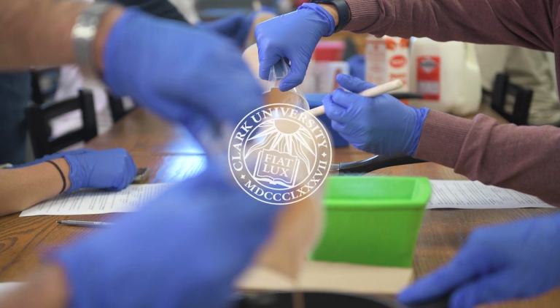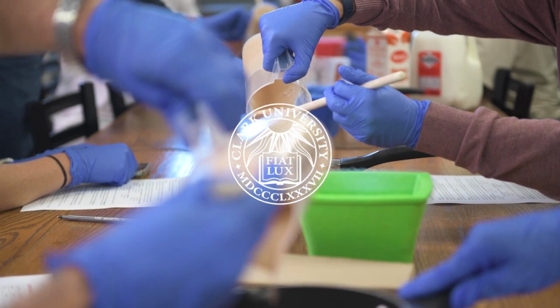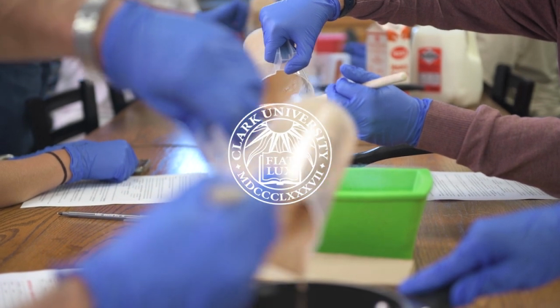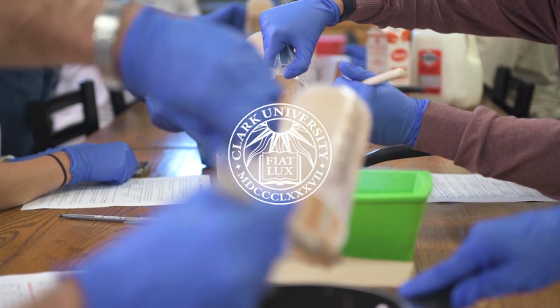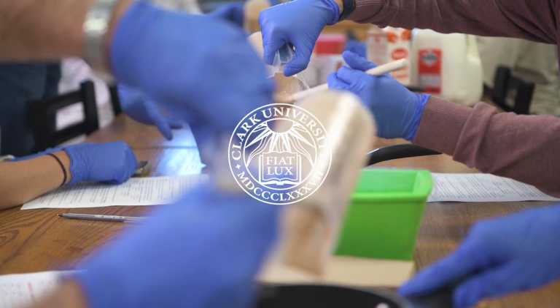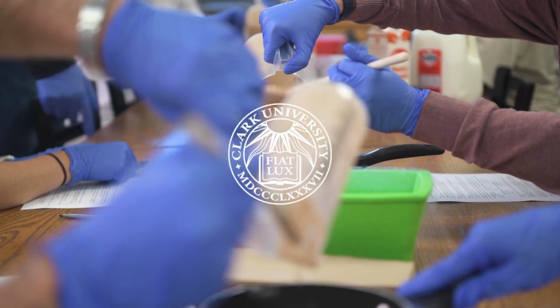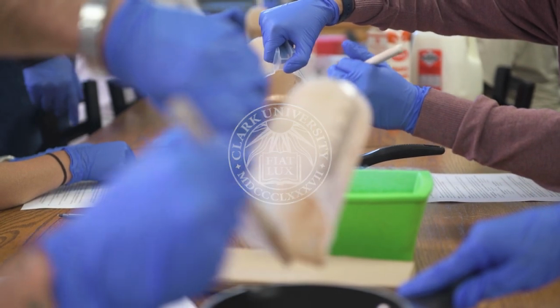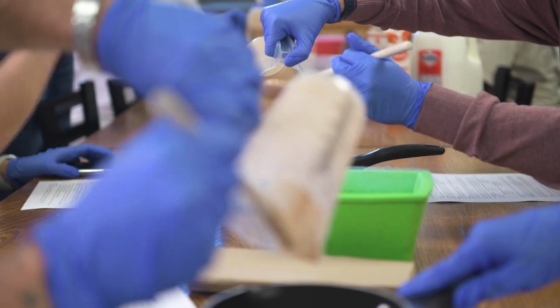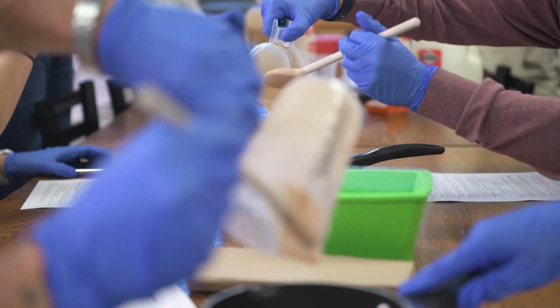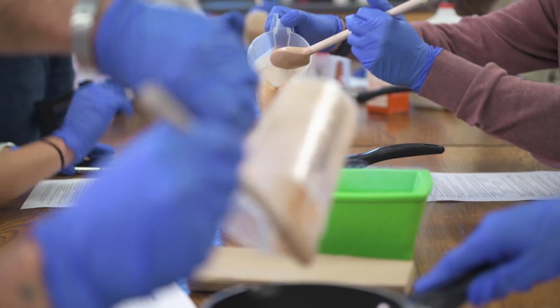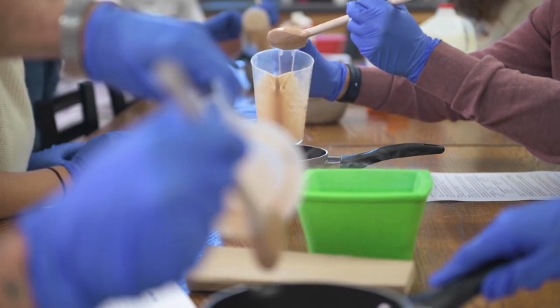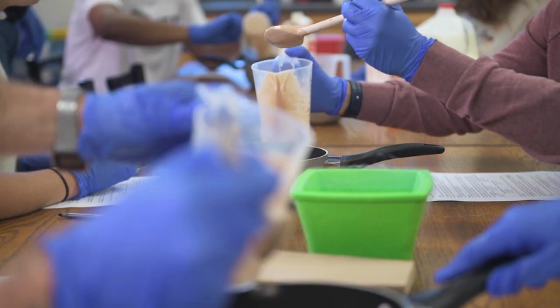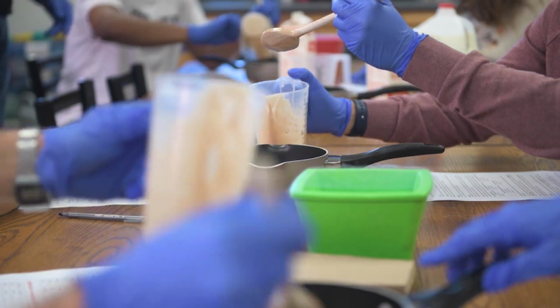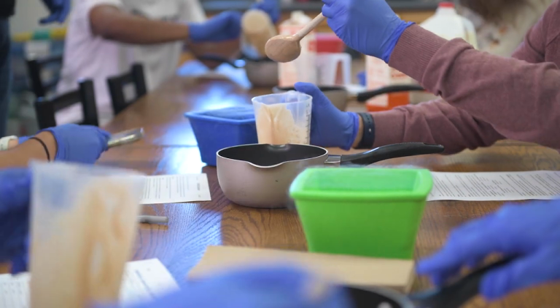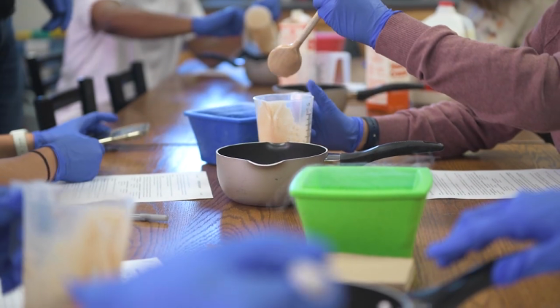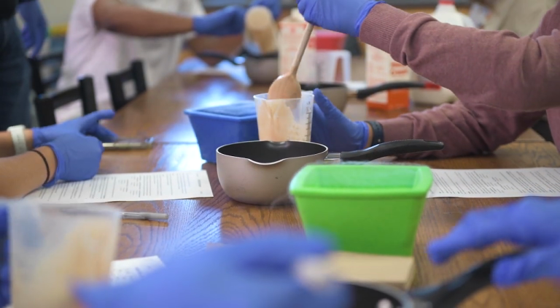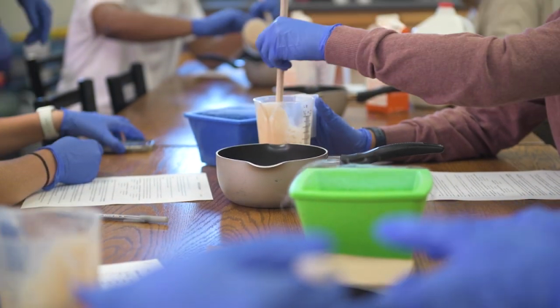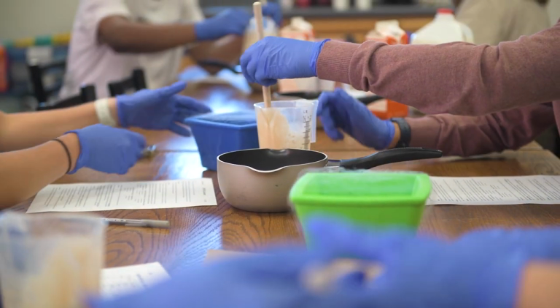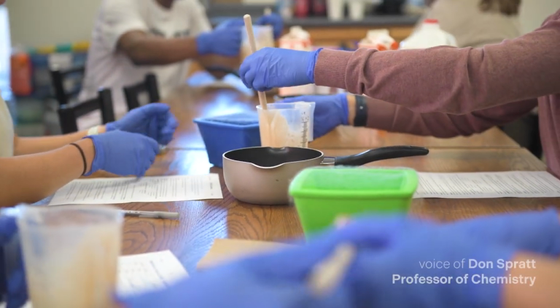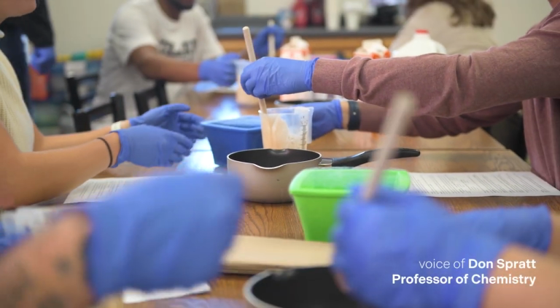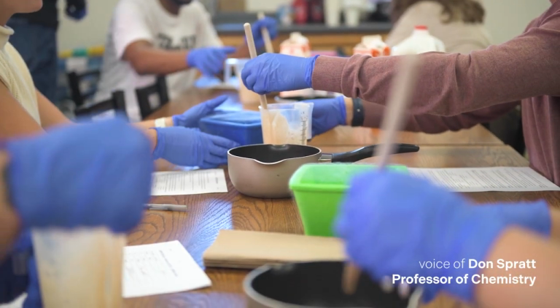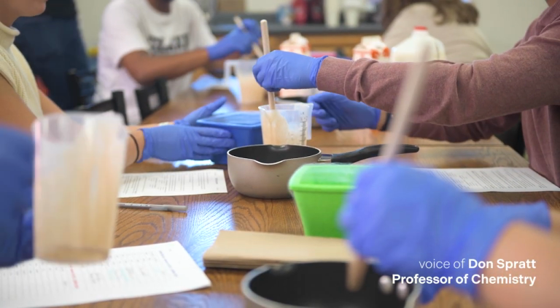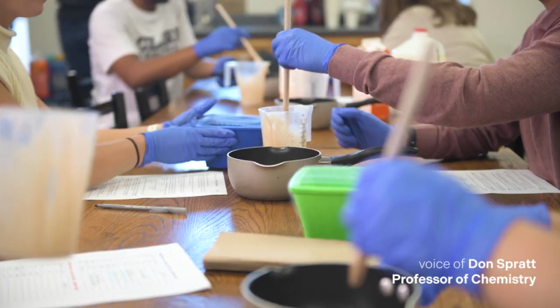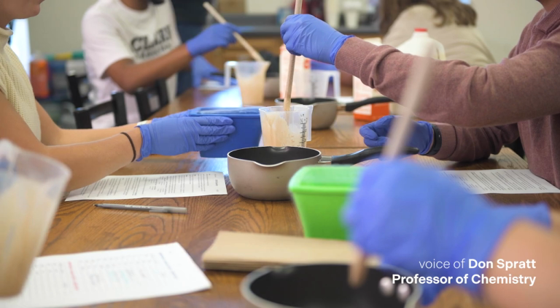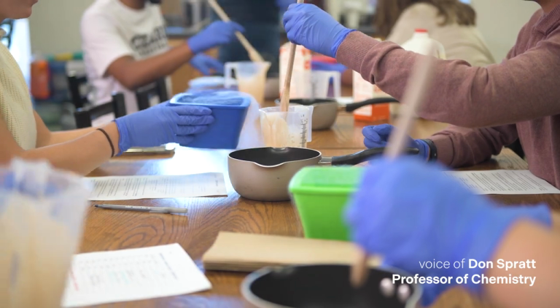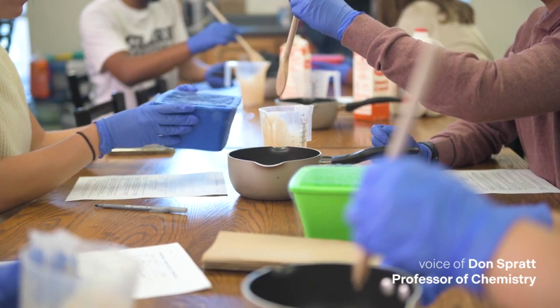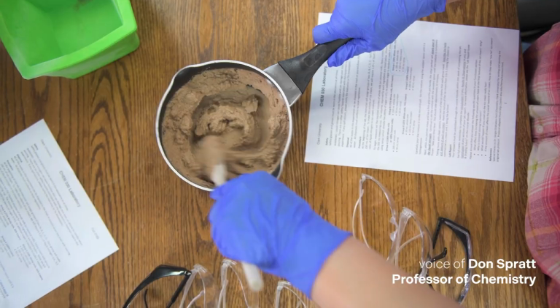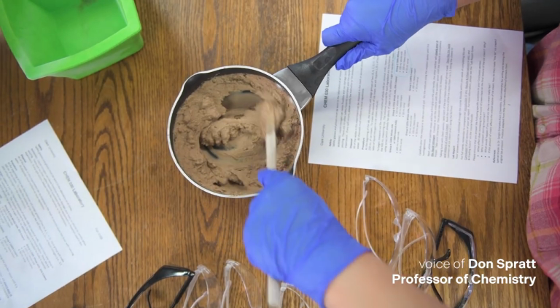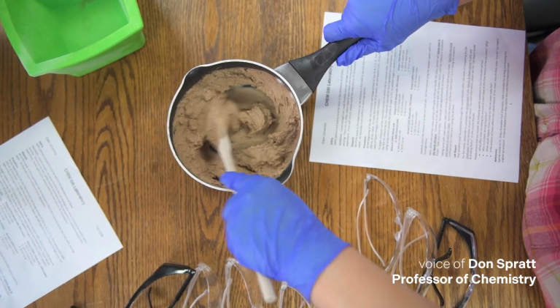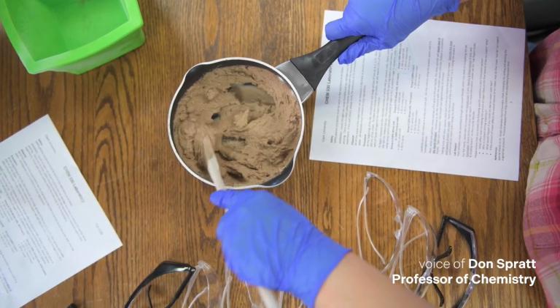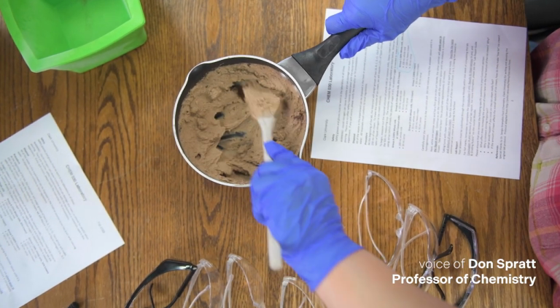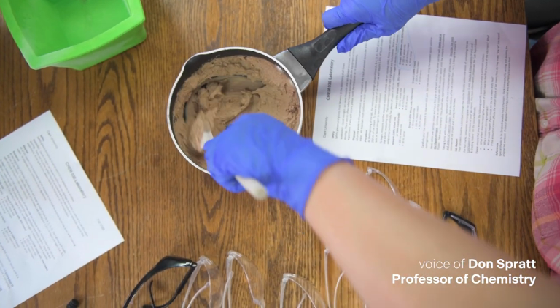One person is going to be in charge of pouring the liquid nitrogen very carefully. The other person is going to hold the pot and stir. We change the amounts of milk and heavy cream to try to find the proper consistency that you find in typical store-bought ice cream.